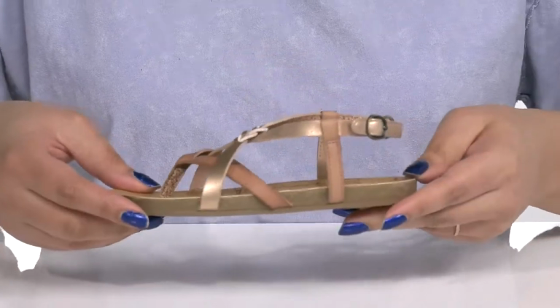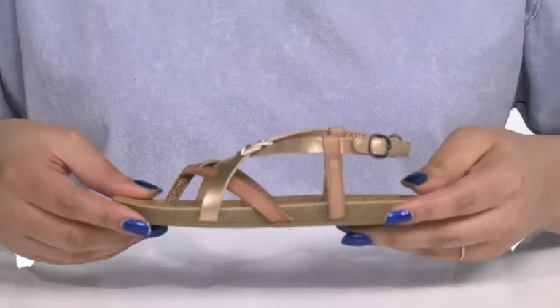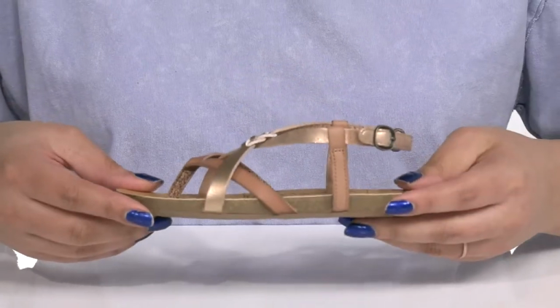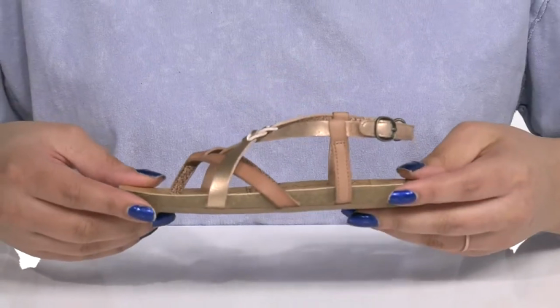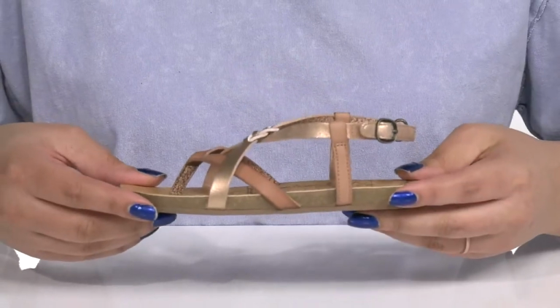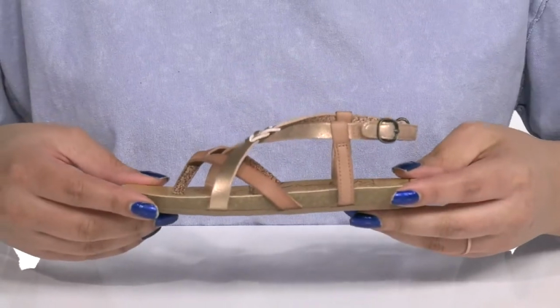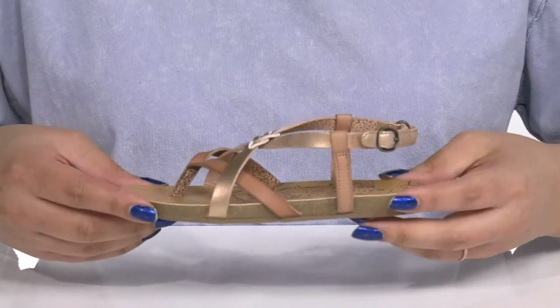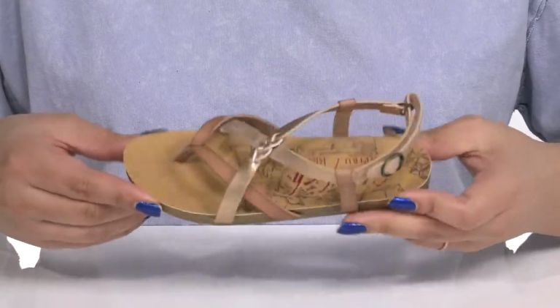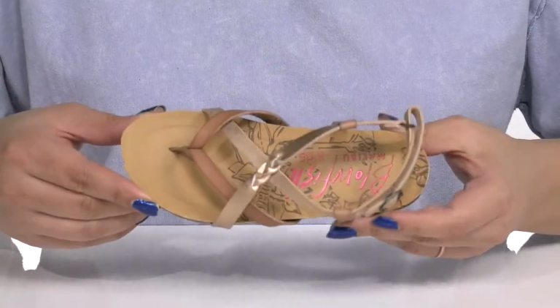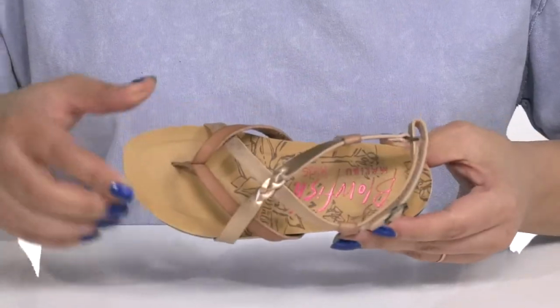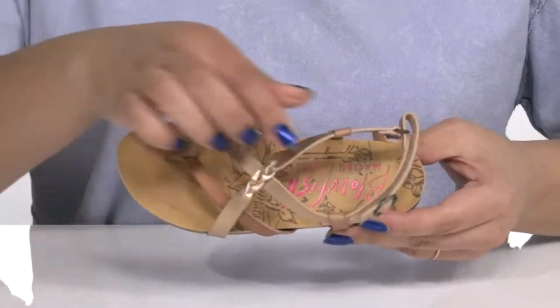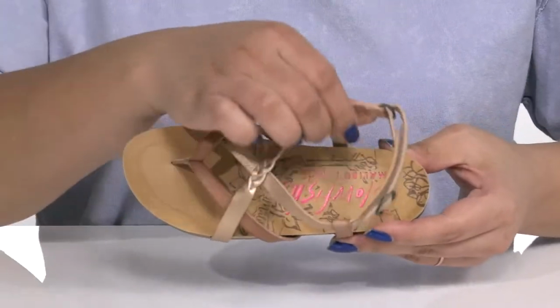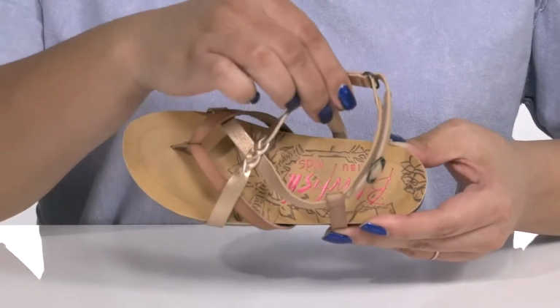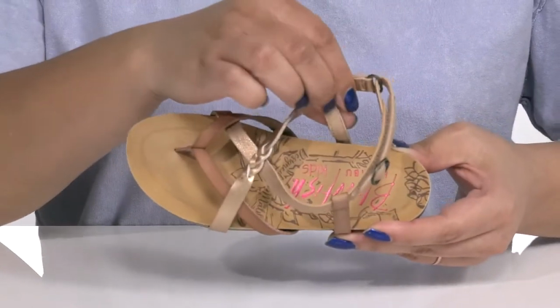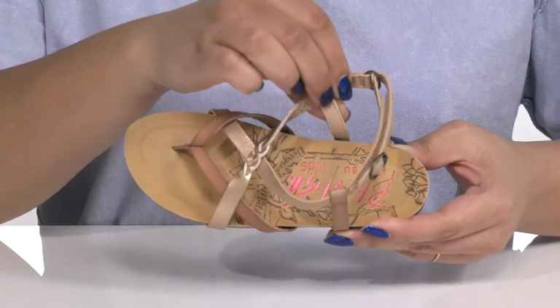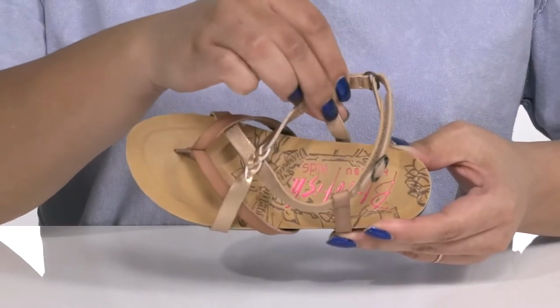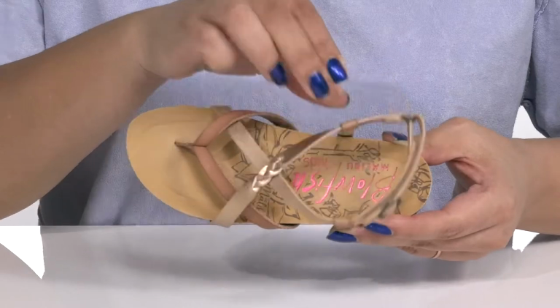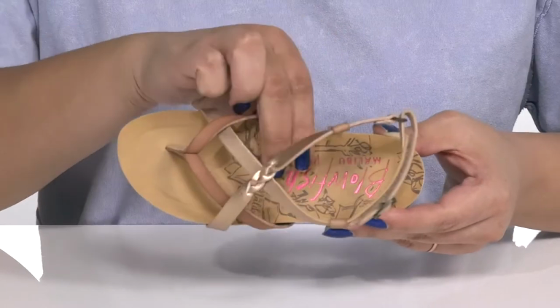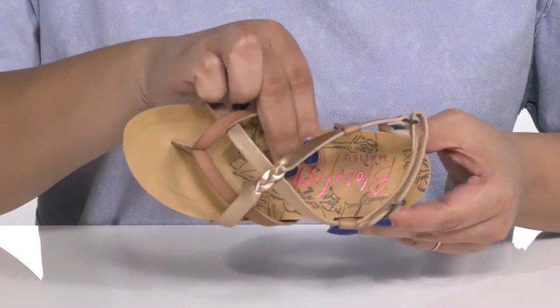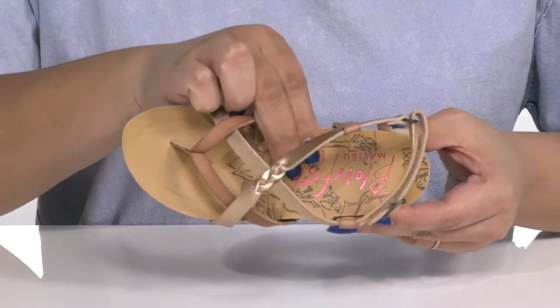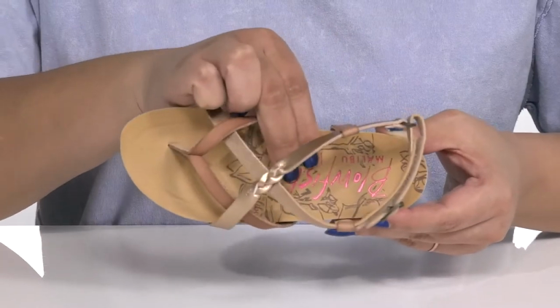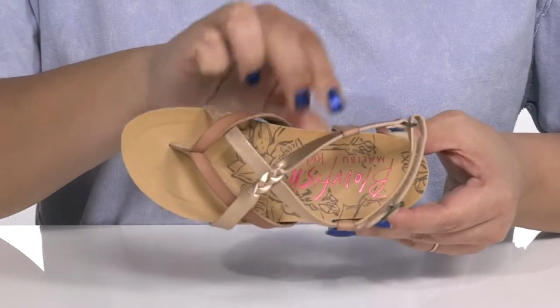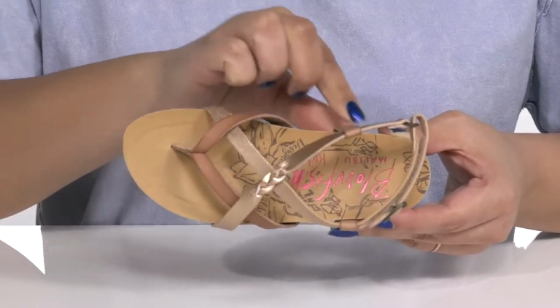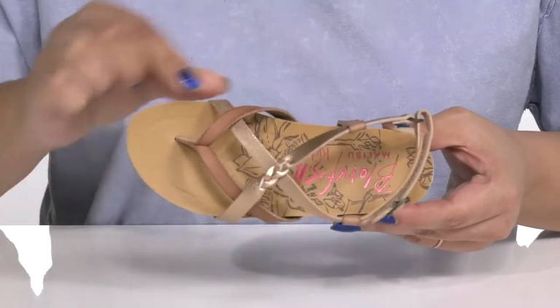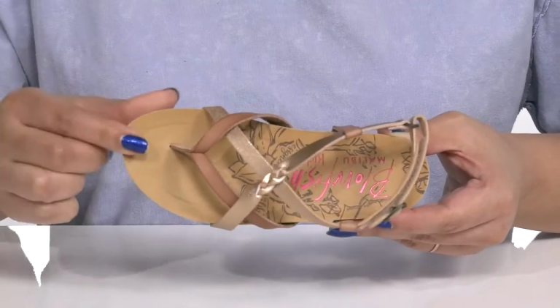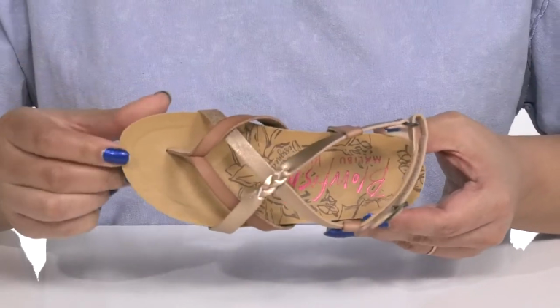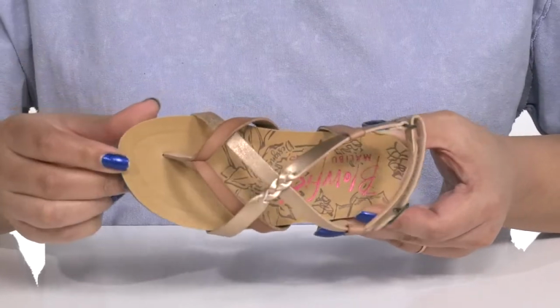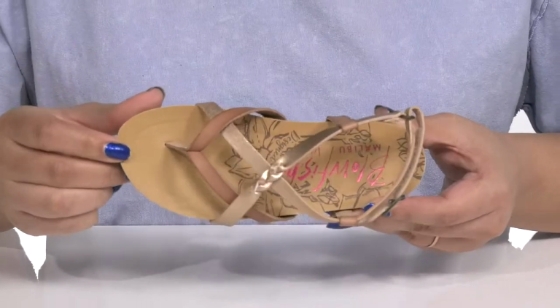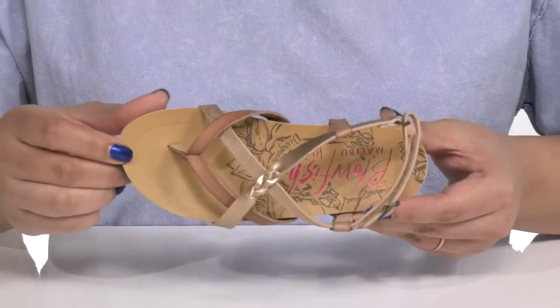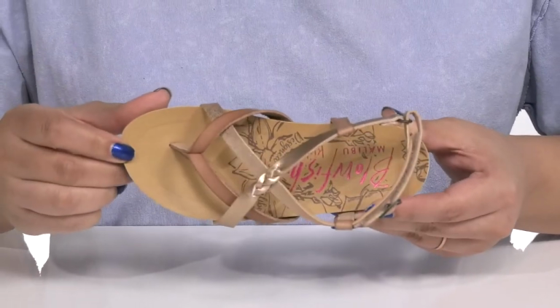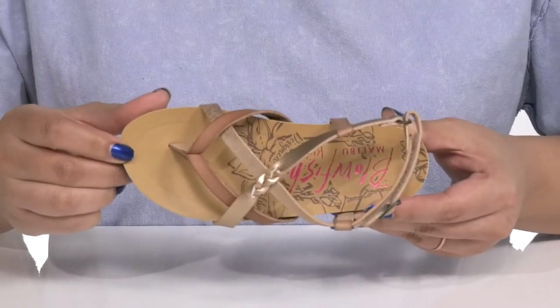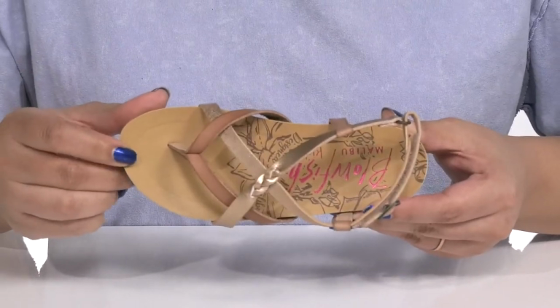Inside there is a synthetic lining with a cushioned footbed that is slightly contoured to keep them comfortable all day.